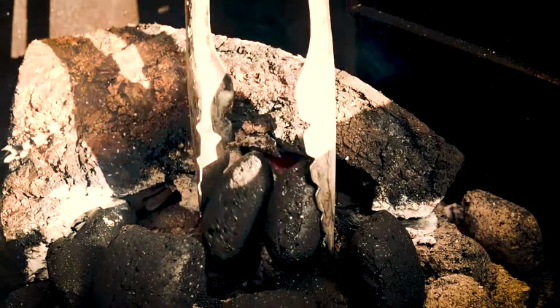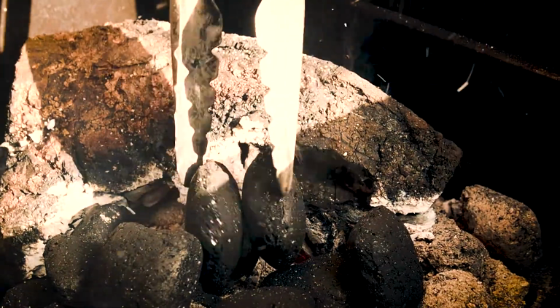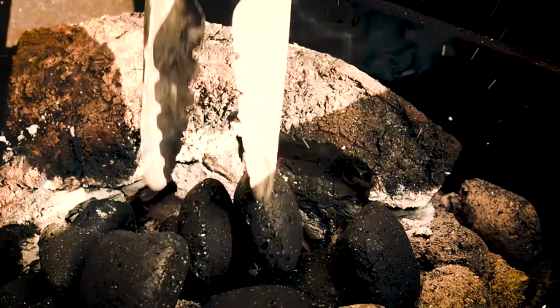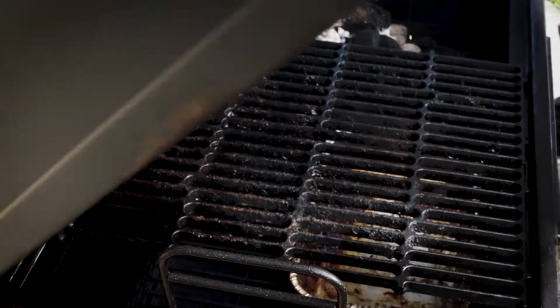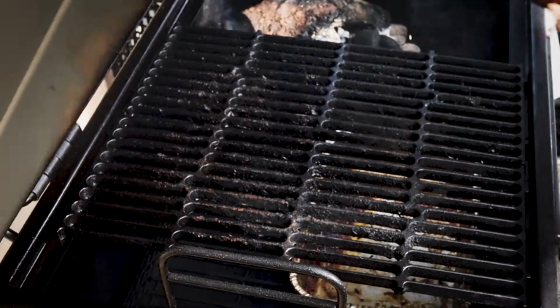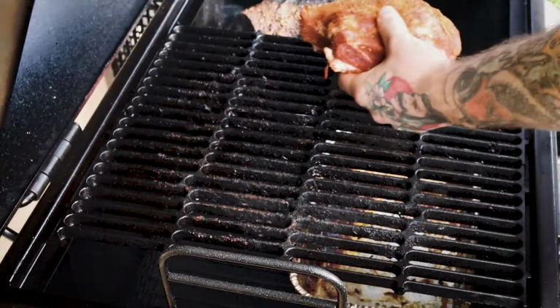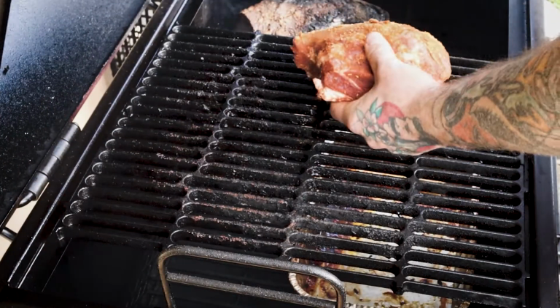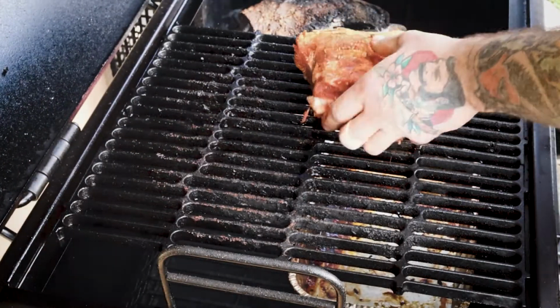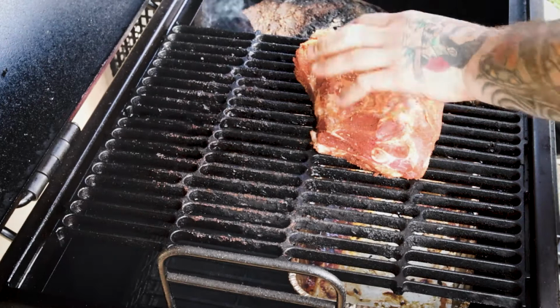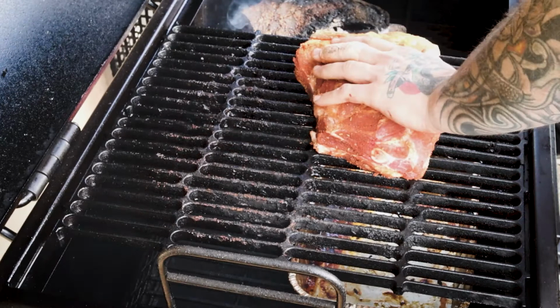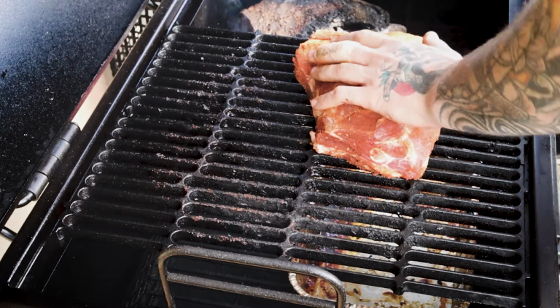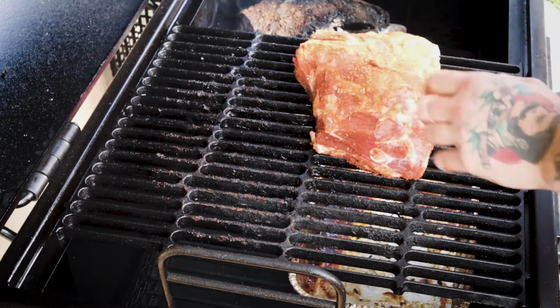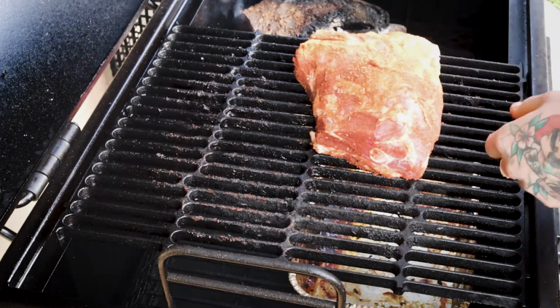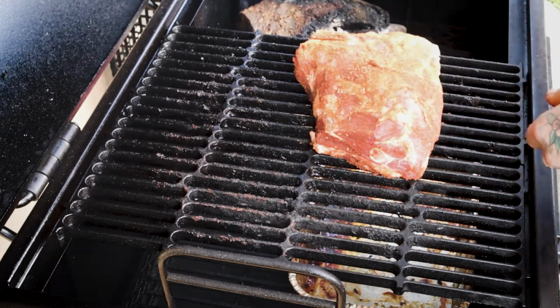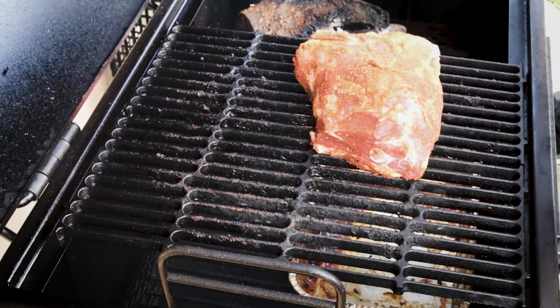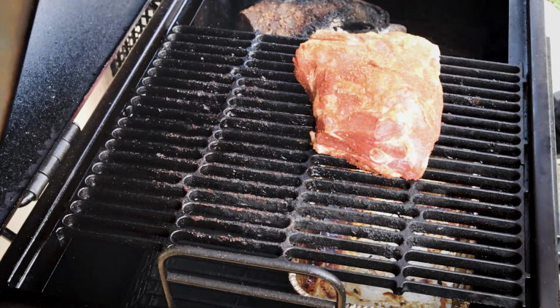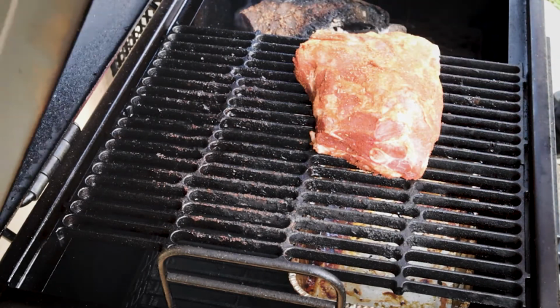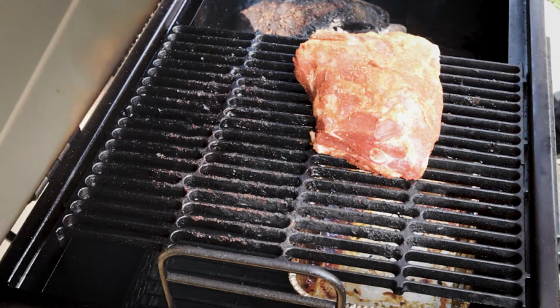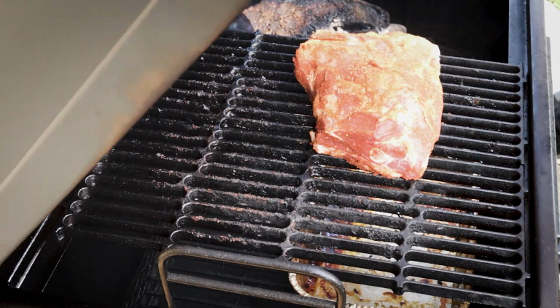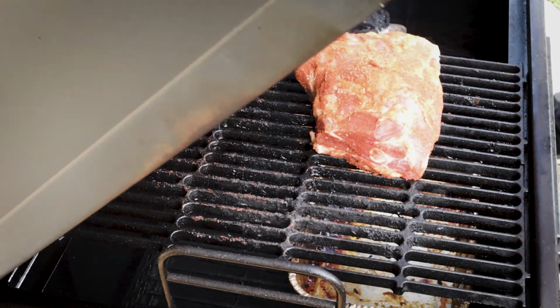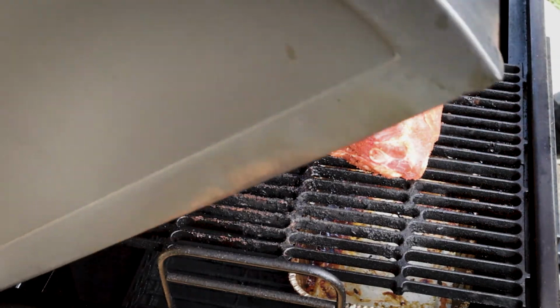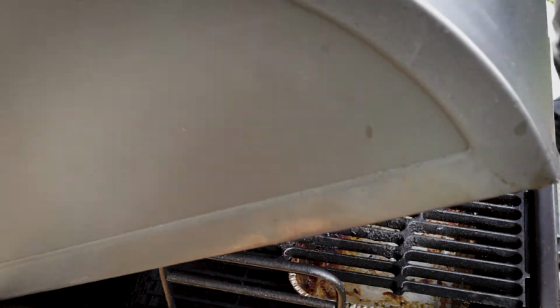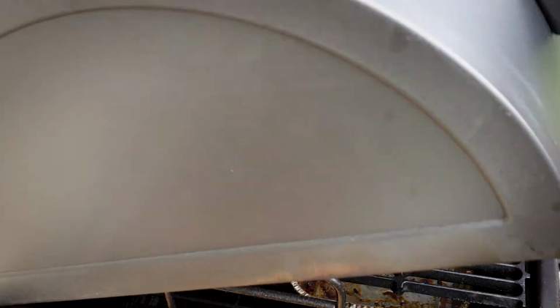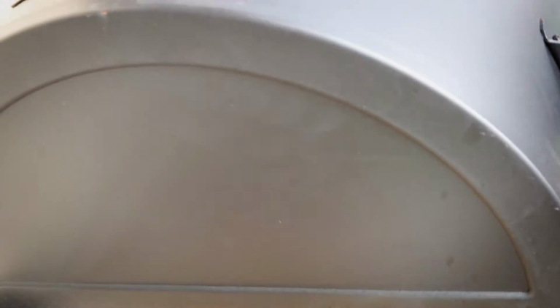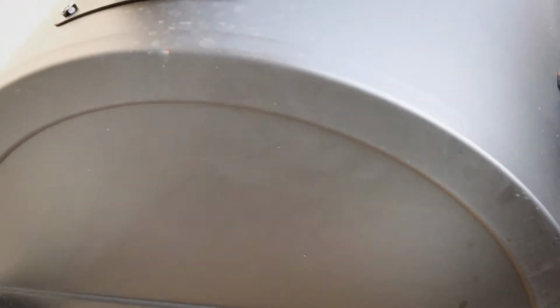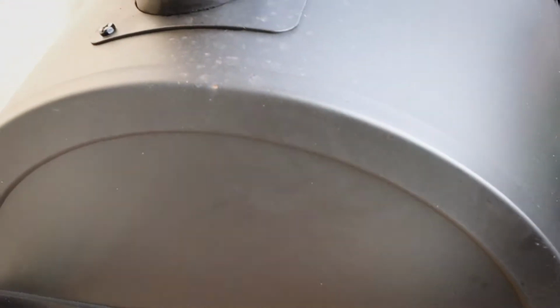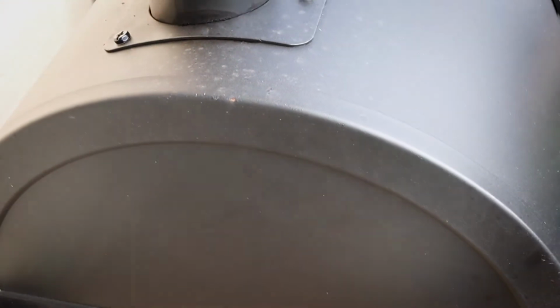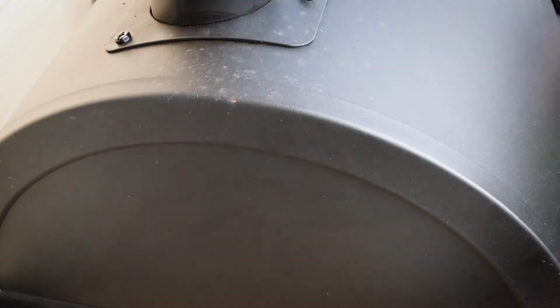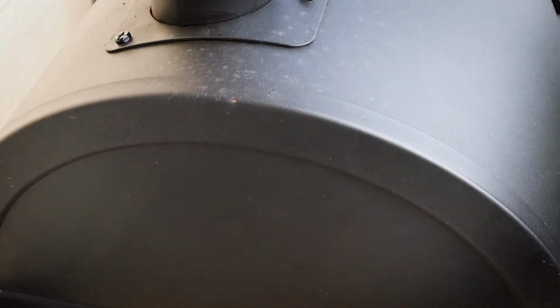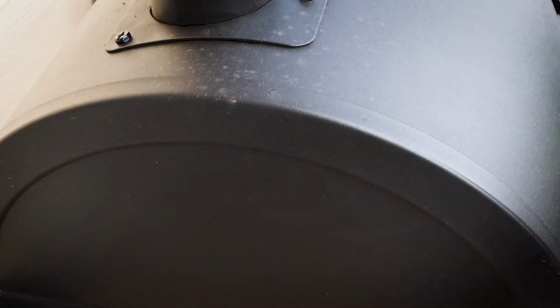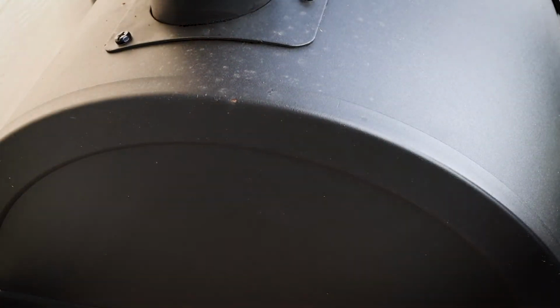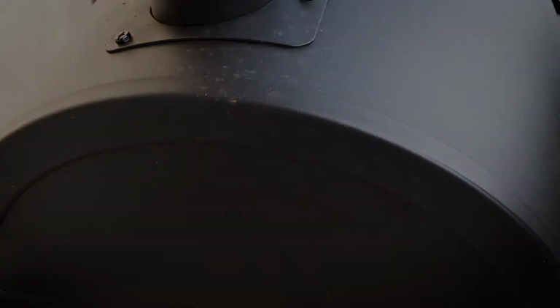Now I'm going to put my lamb shoulder in and we're going to be cooking this for around about five to six hours at 275 degrees Fahrenheit. And then we're going to be wrapping it for the last two to three hours, just depending on feel.